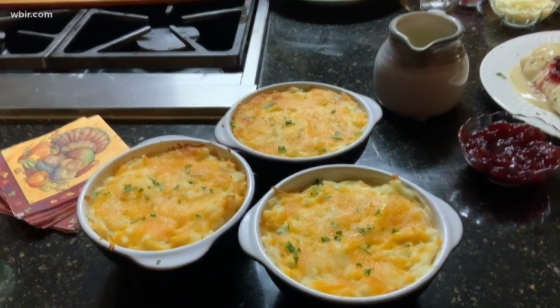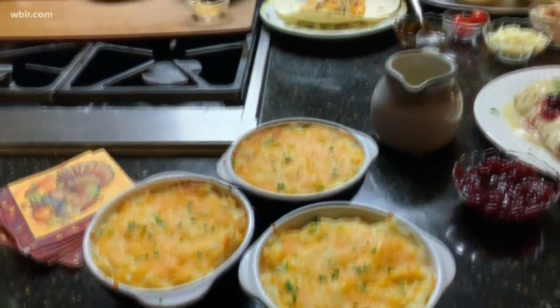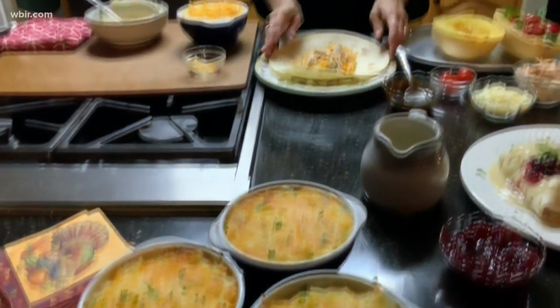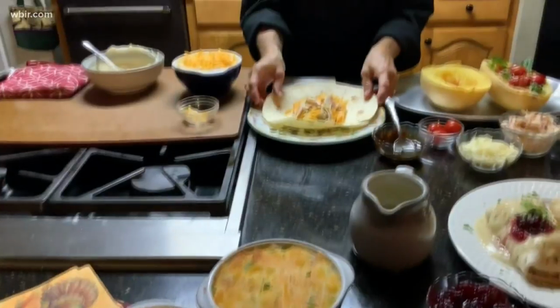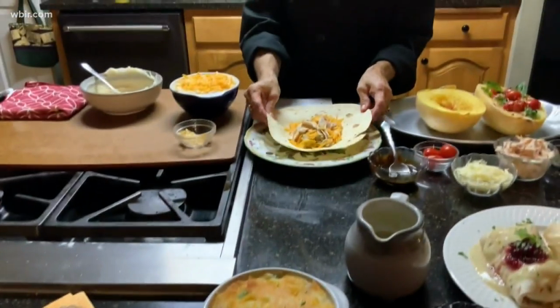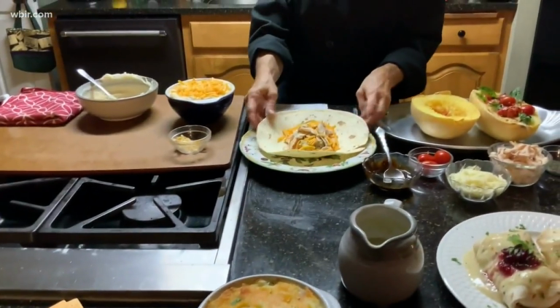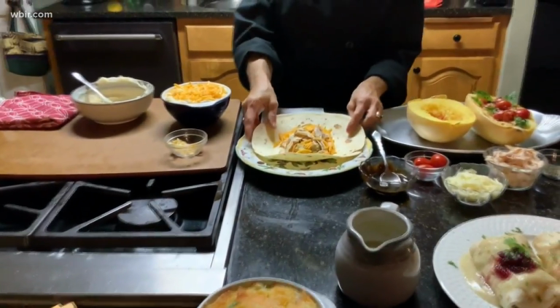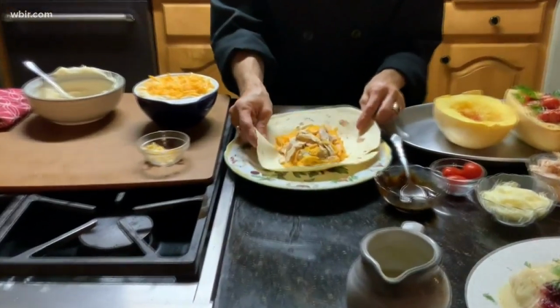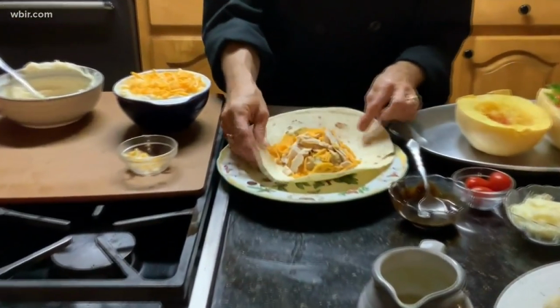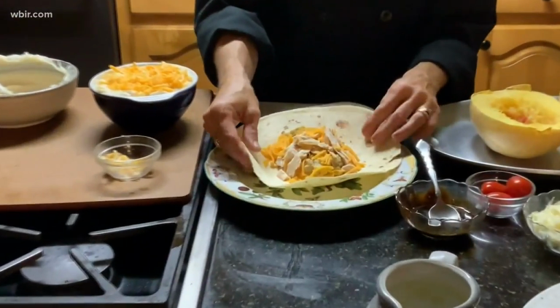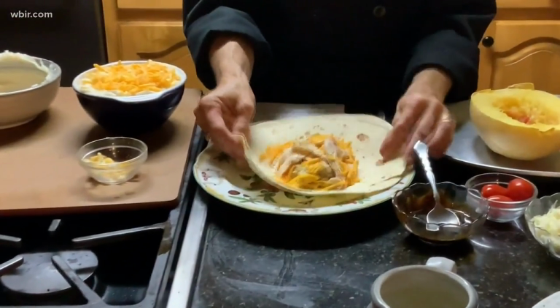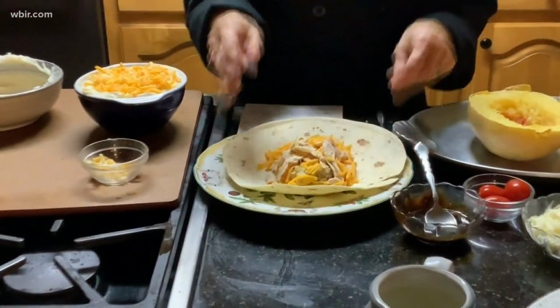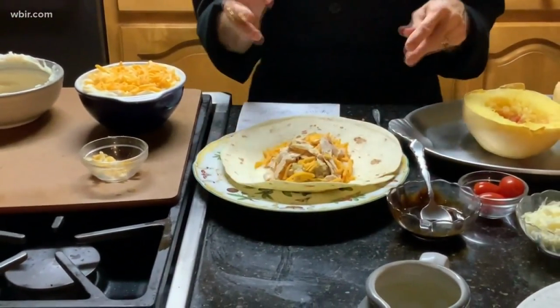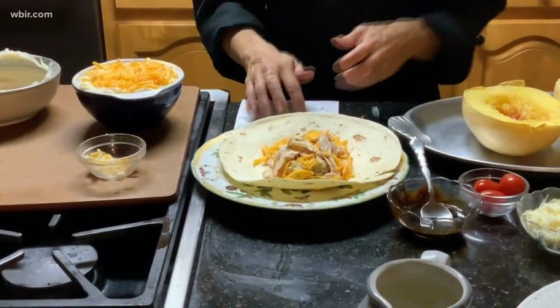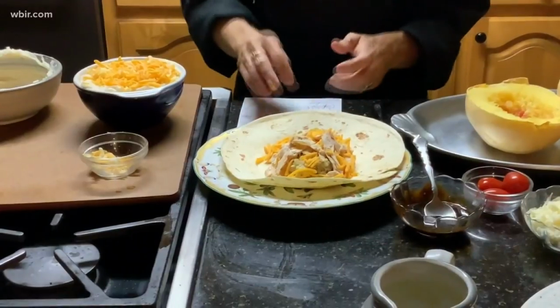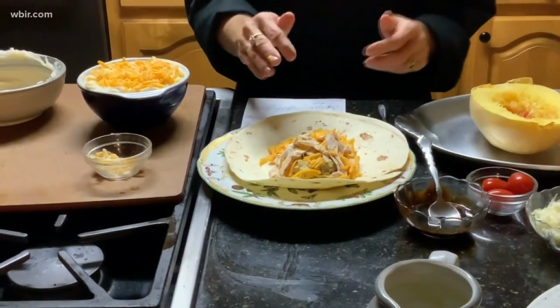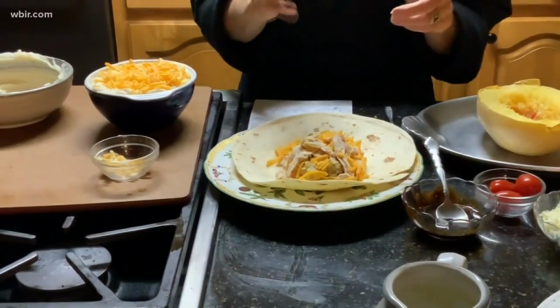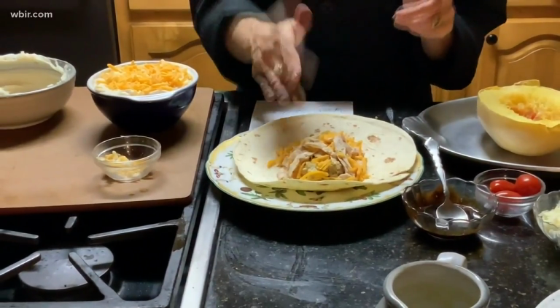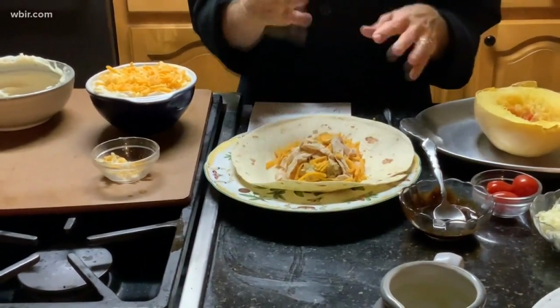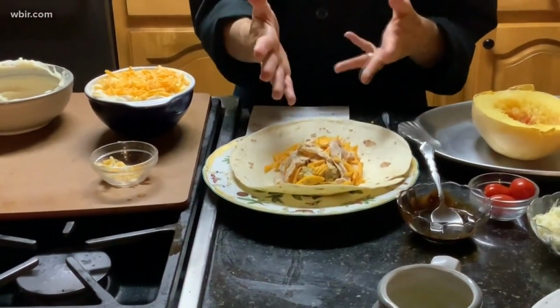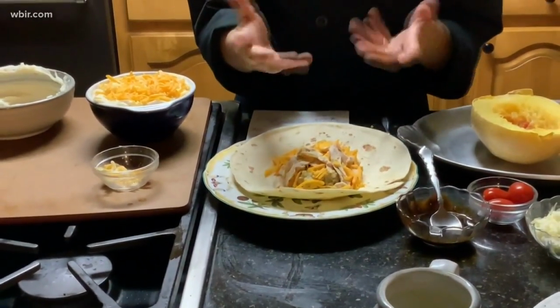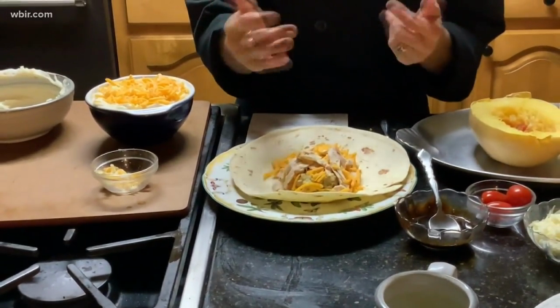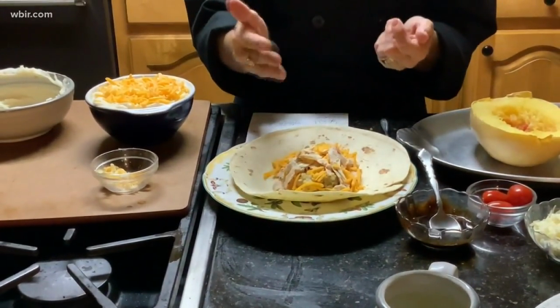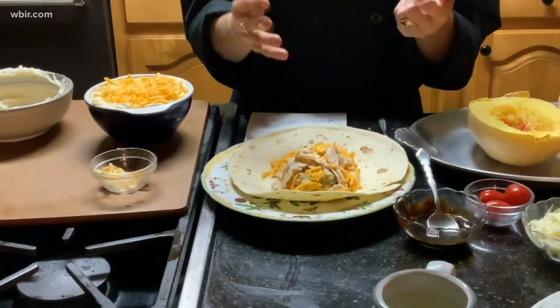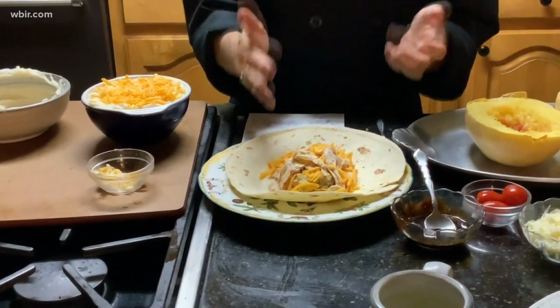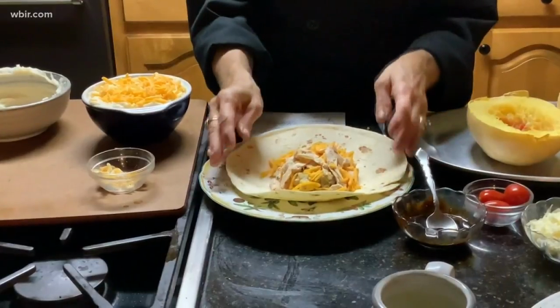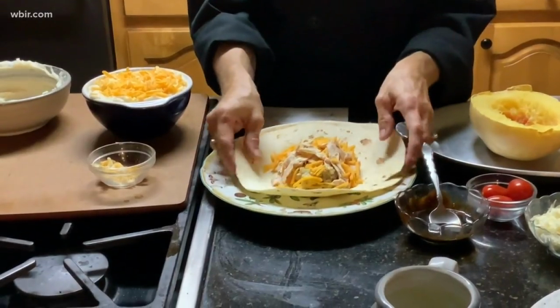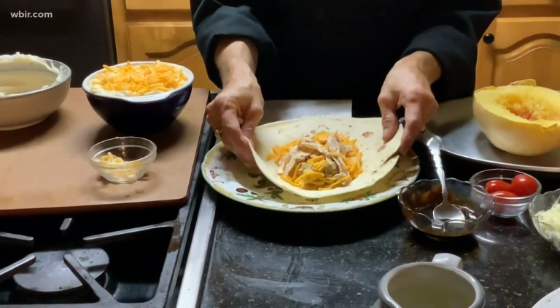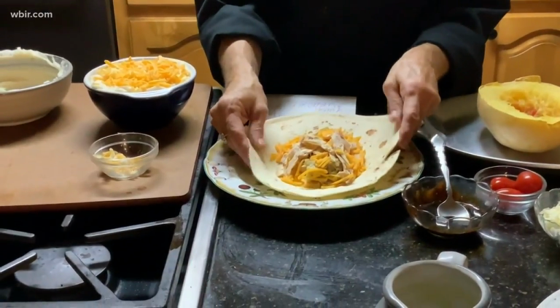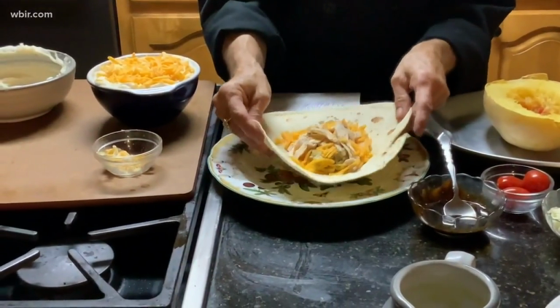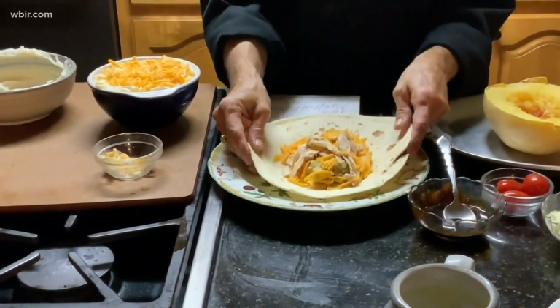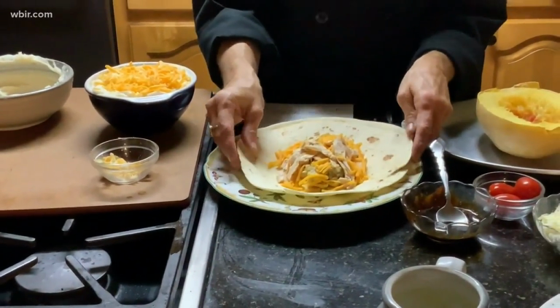The second recipe is a Thanksgiving dinner burrito. This recipe uses corn, your dressing — cornbread dressing — and your turkey, your gravy, and cranberry sauce.